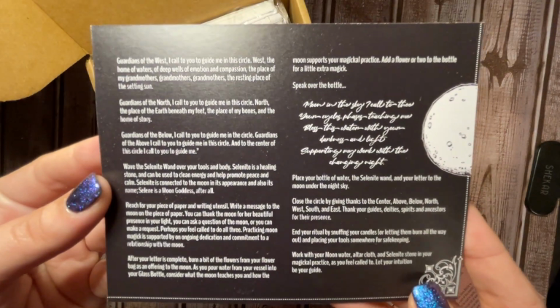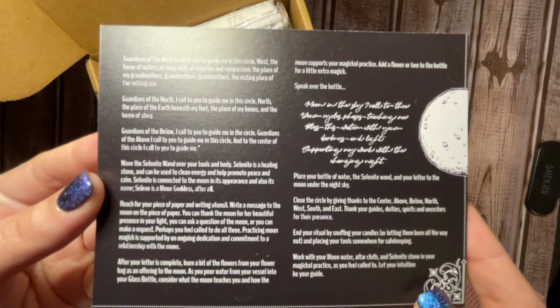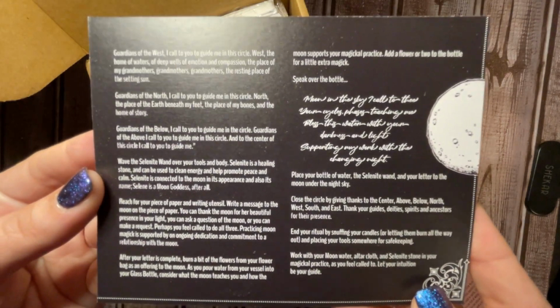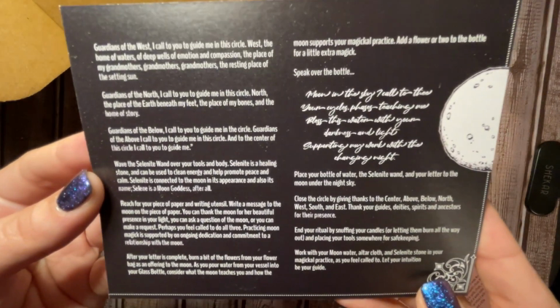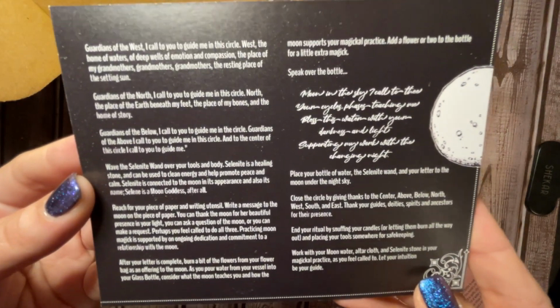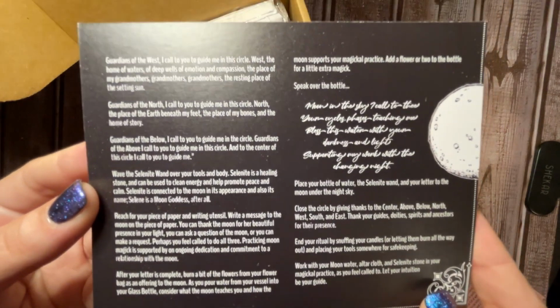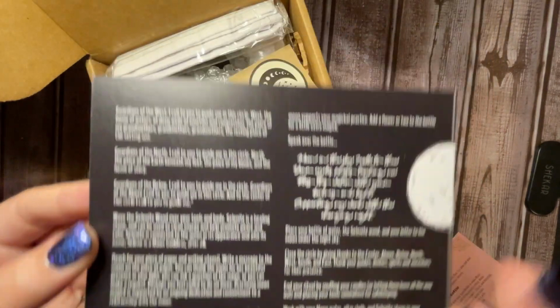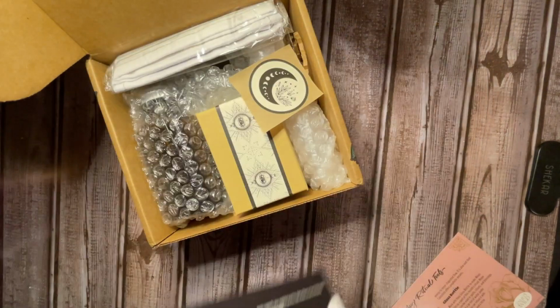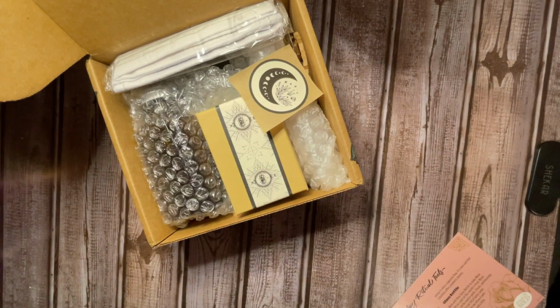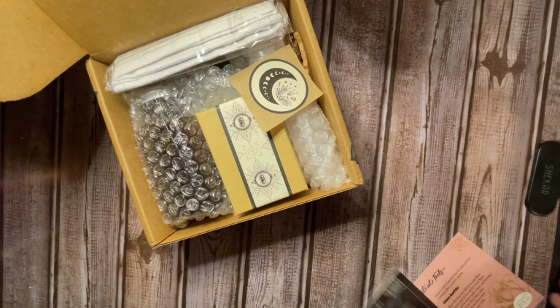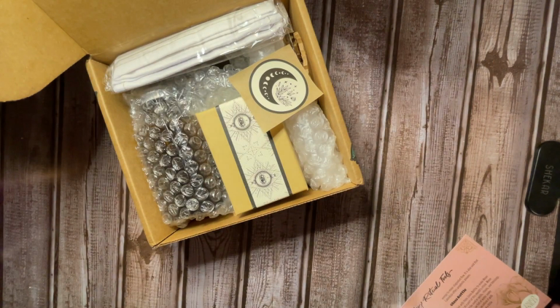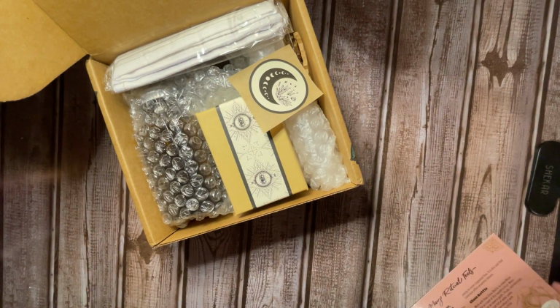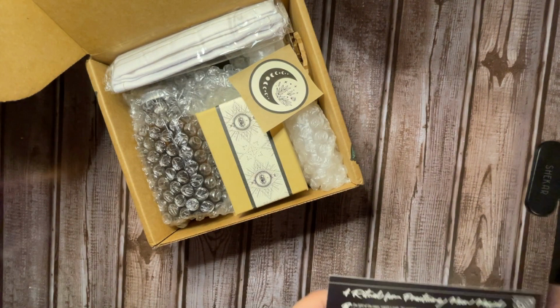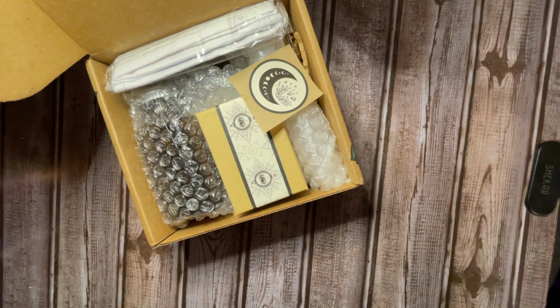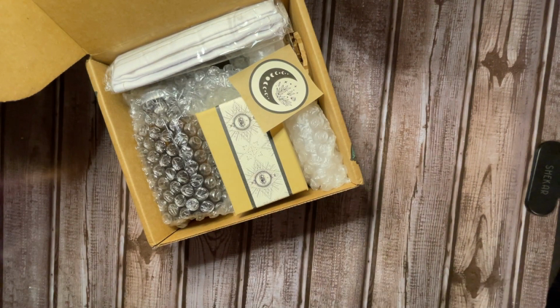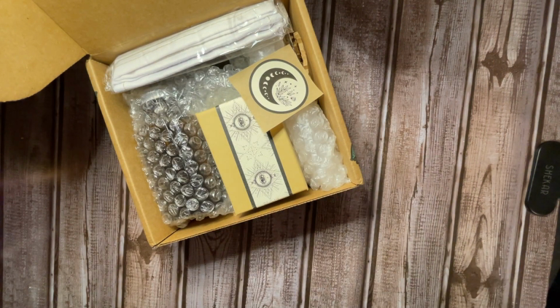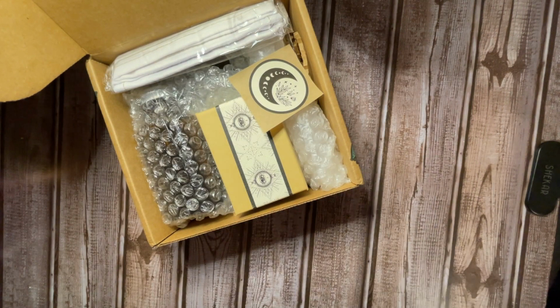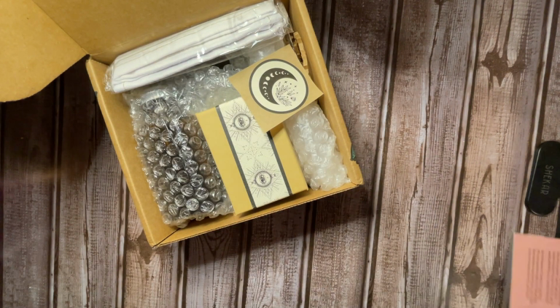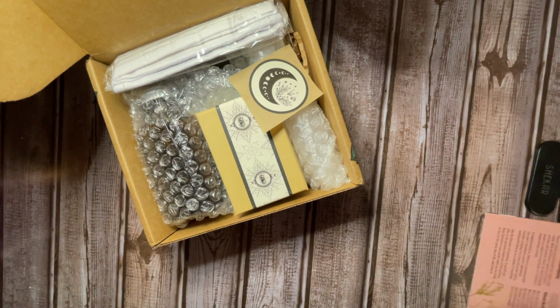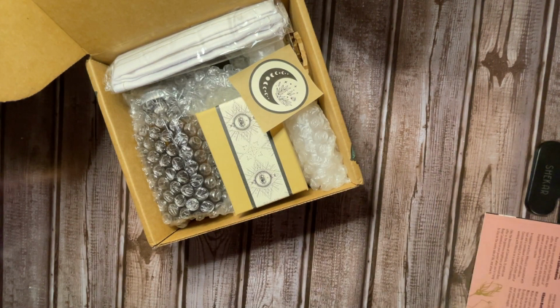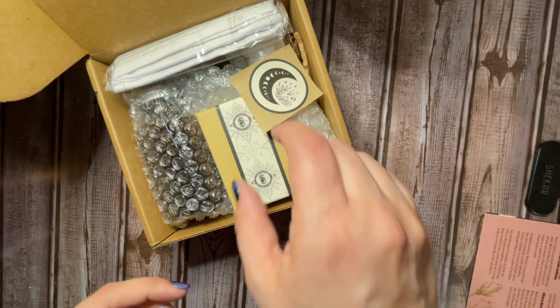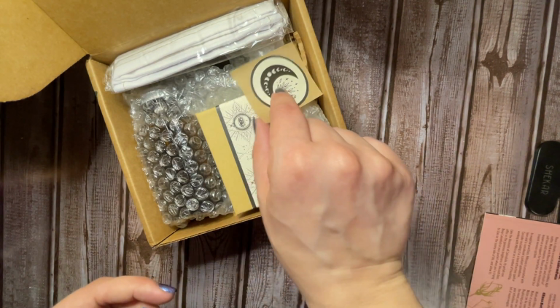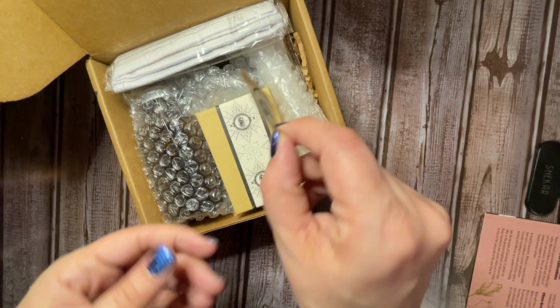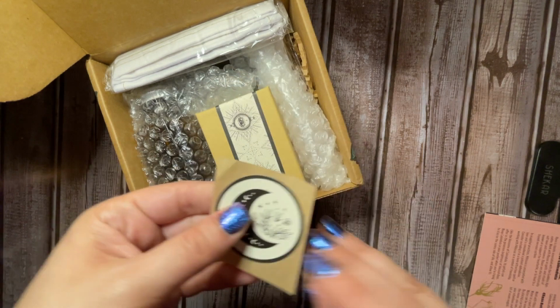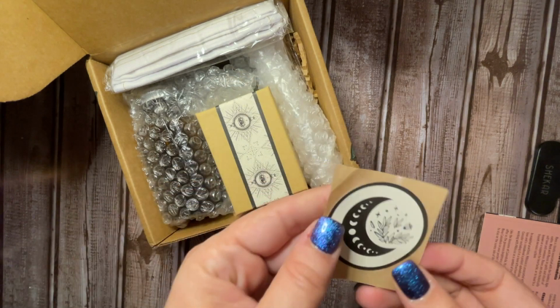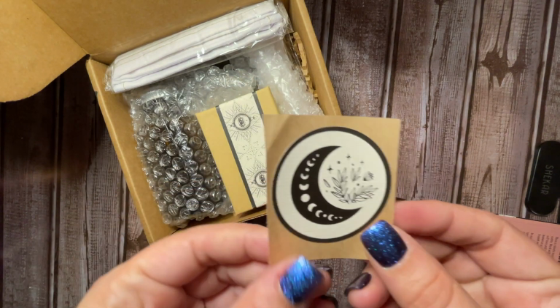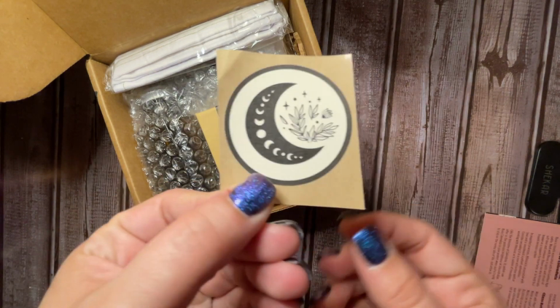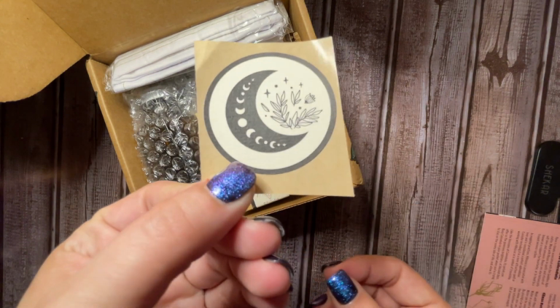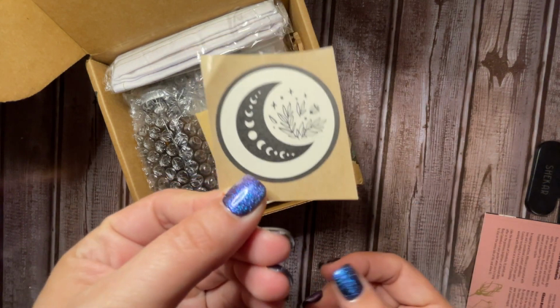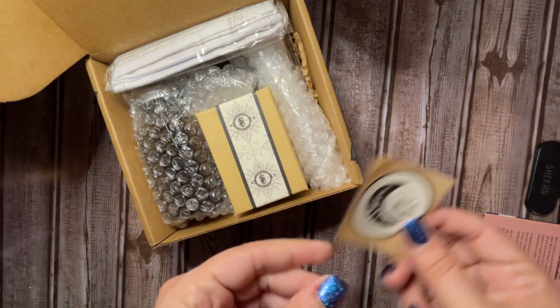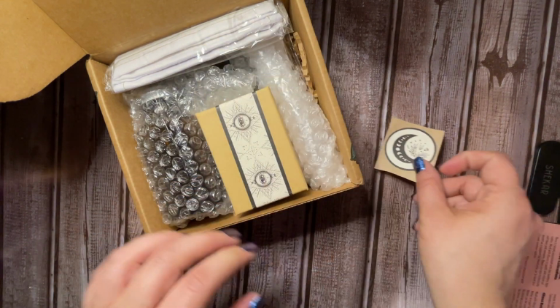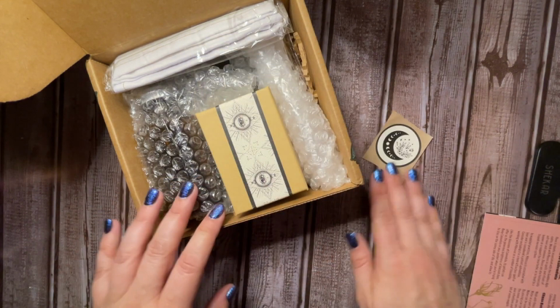It's kind of hard to read because they used really small font on it, but that's alright. And then I got a little Tamed Wild sticker here.